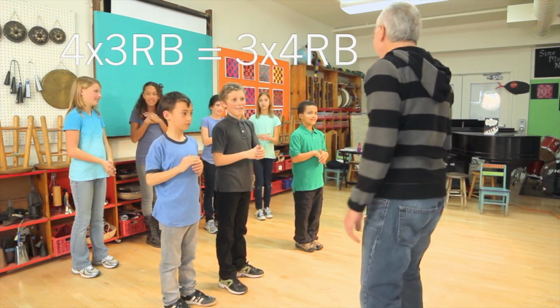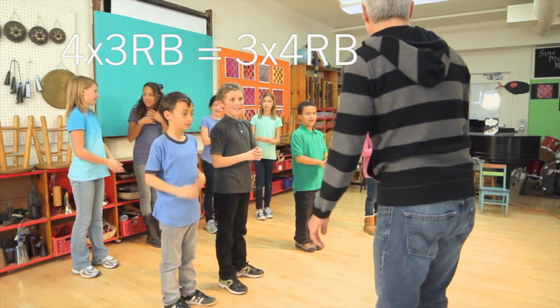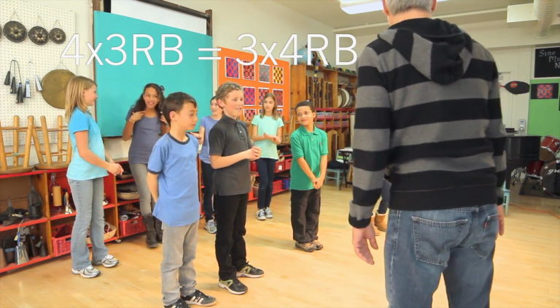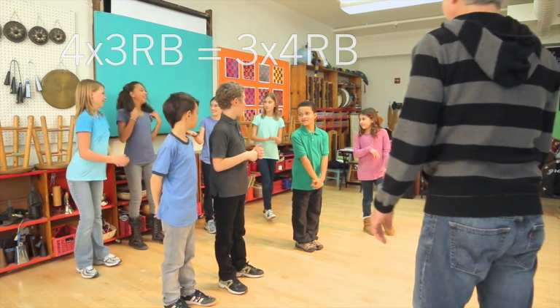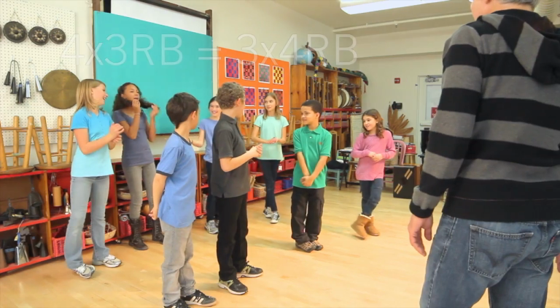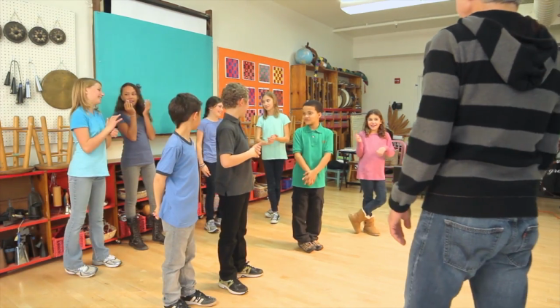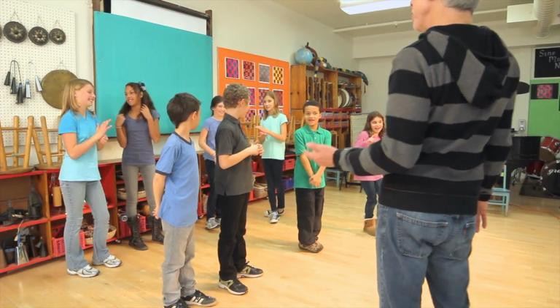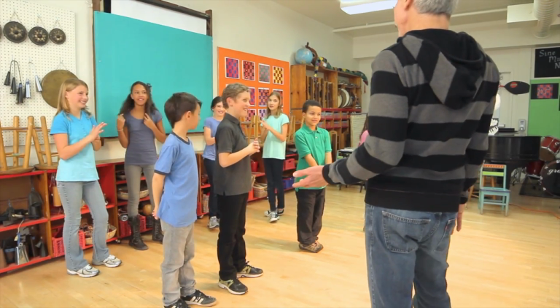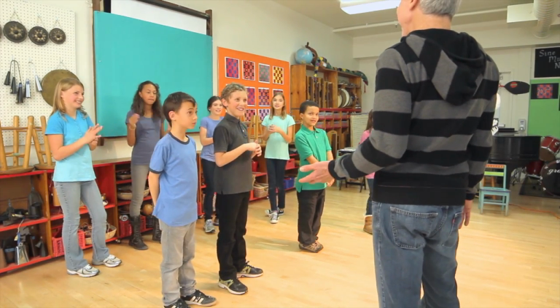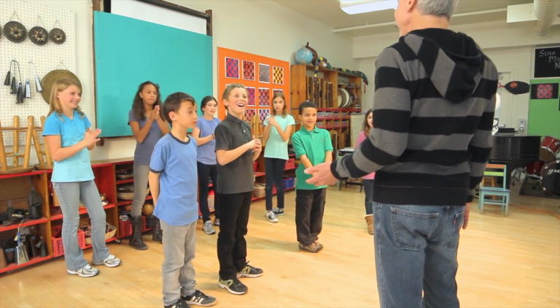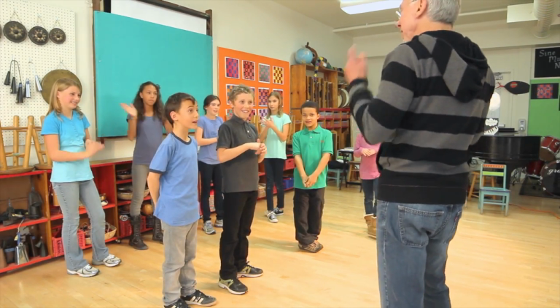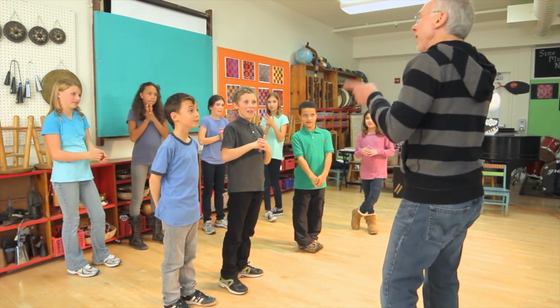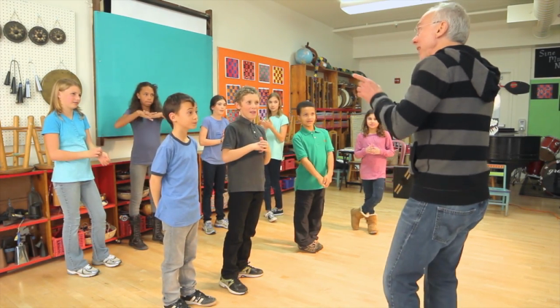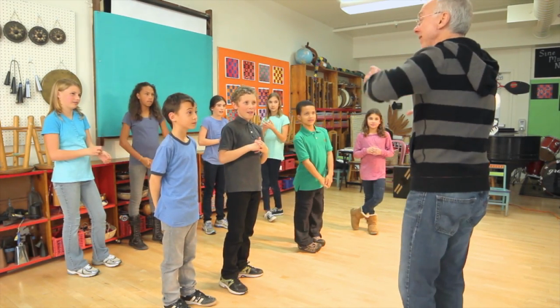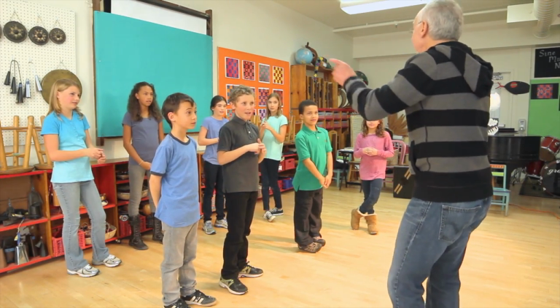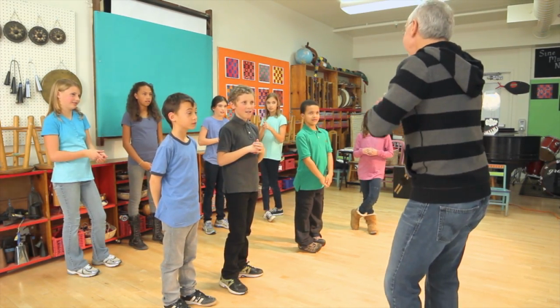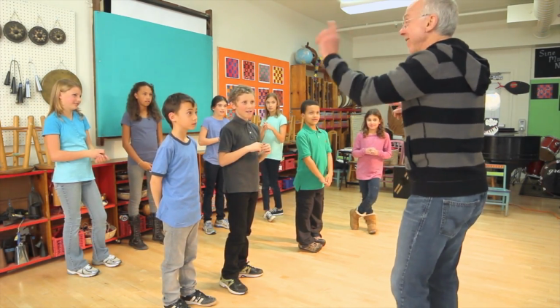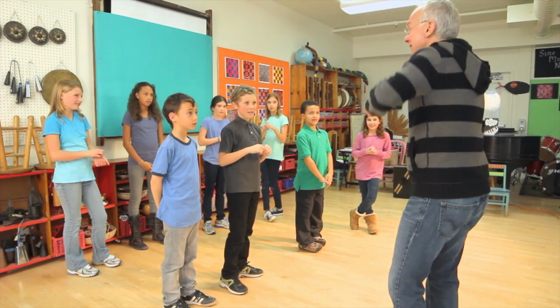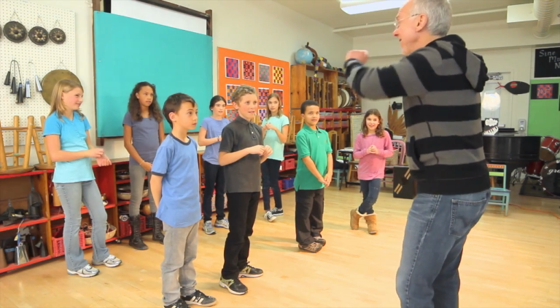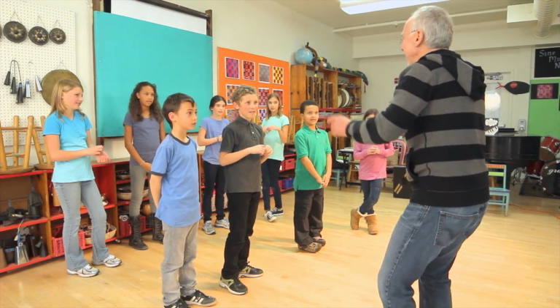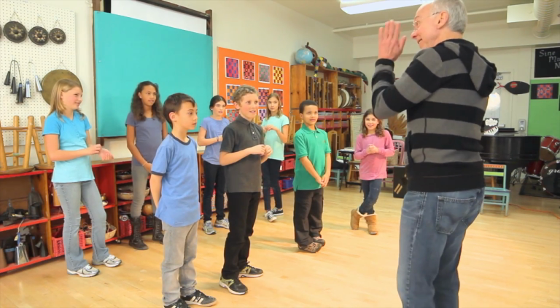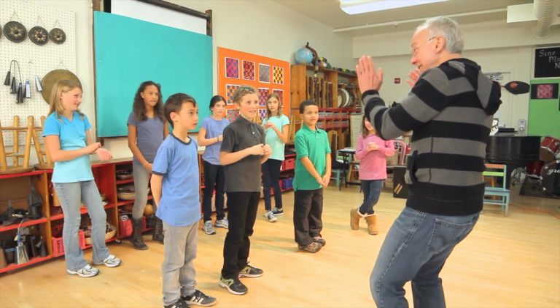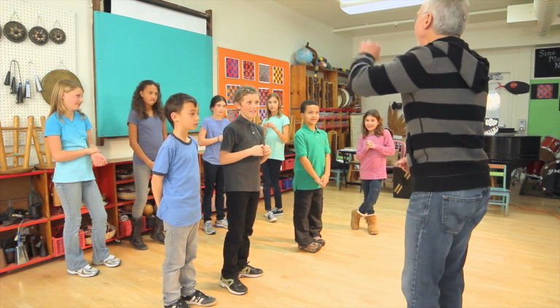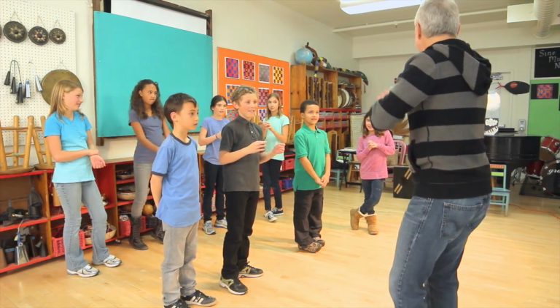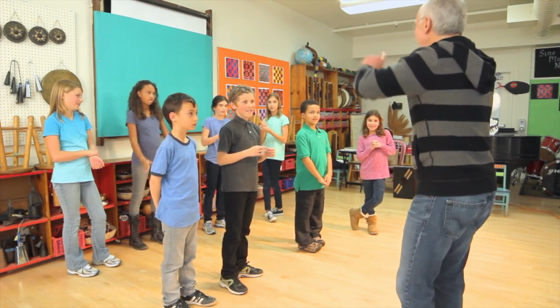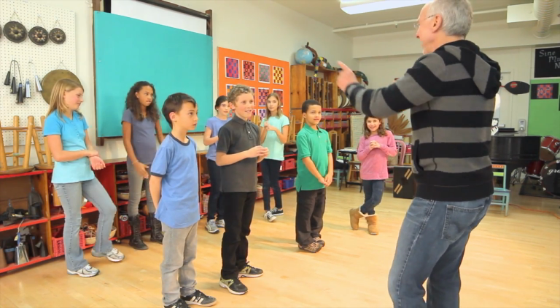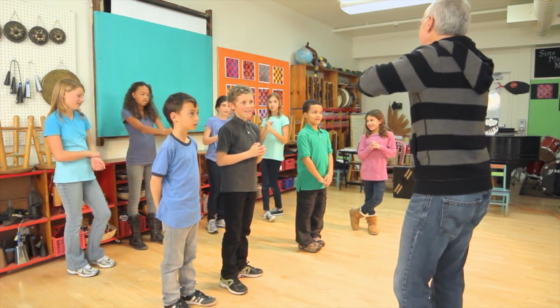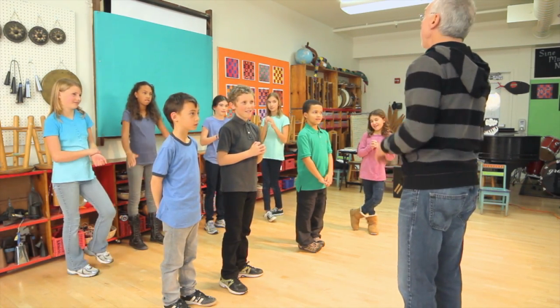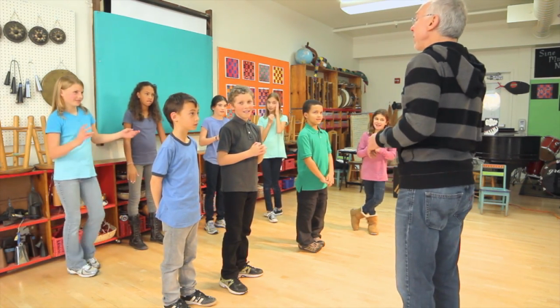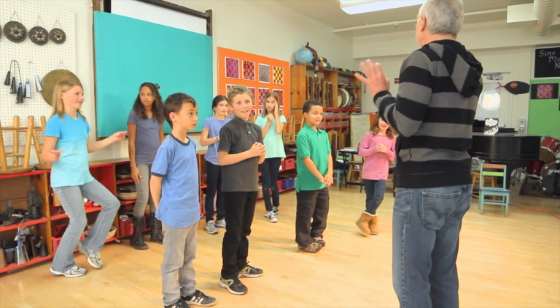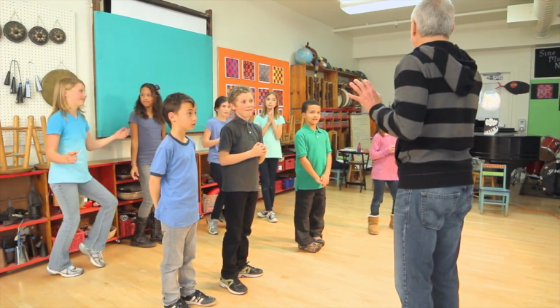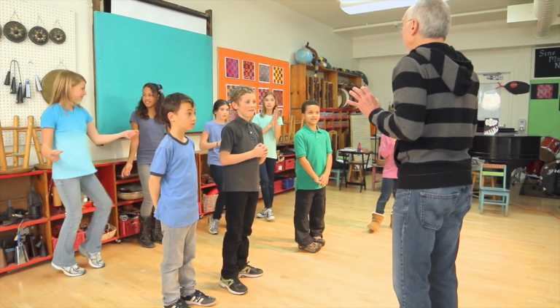Nice. Did you hear the rhythm? Yeah, so it sounds like clapping together. The only time we're clapping together is at the beginning of the cycle.